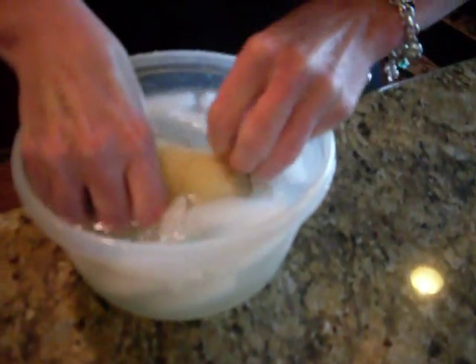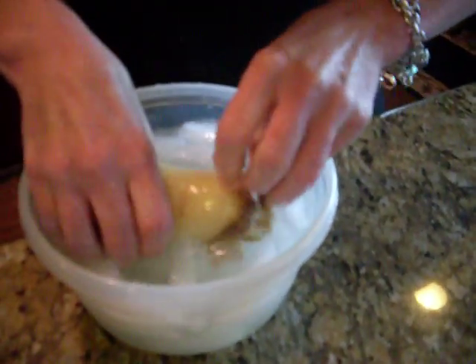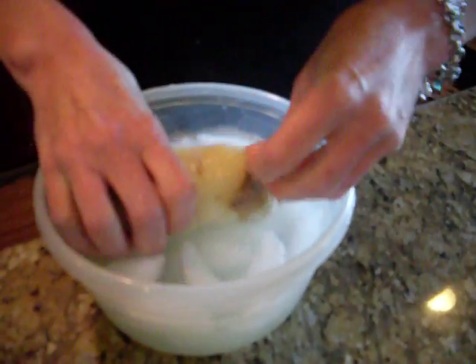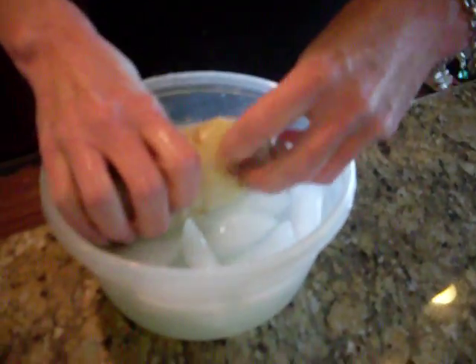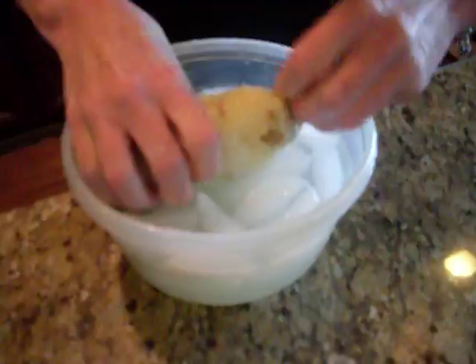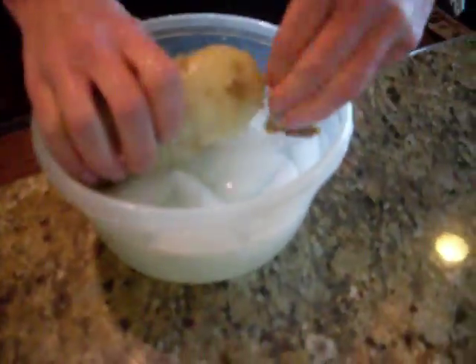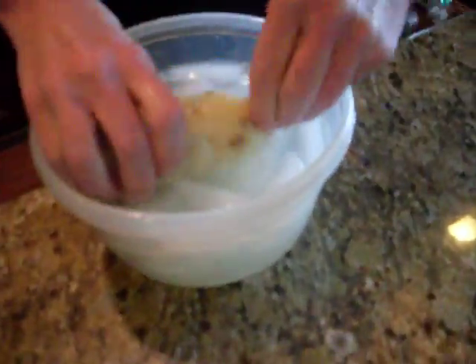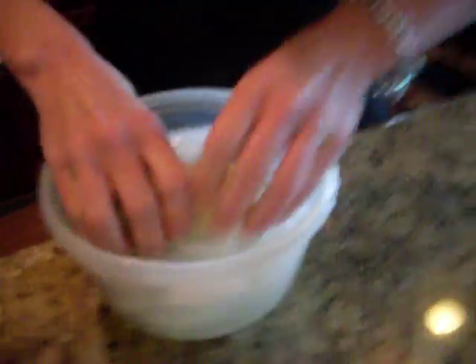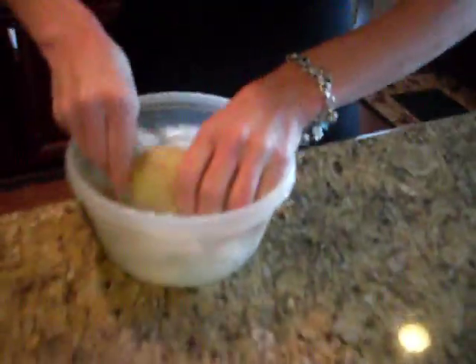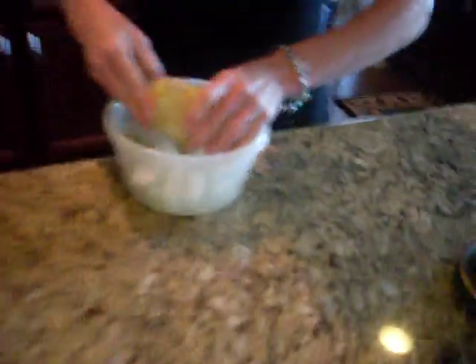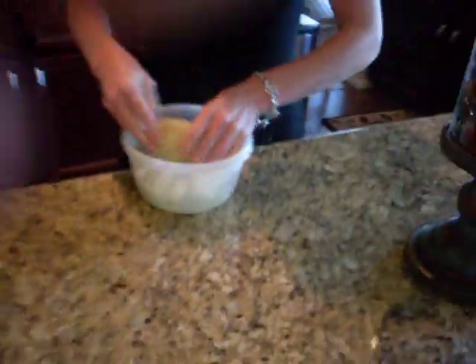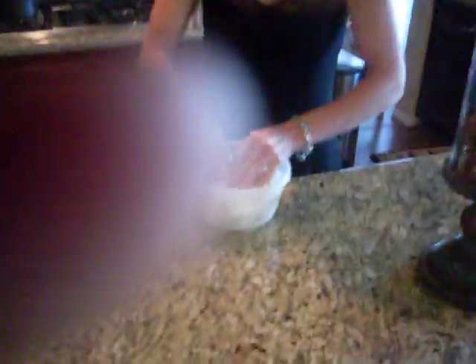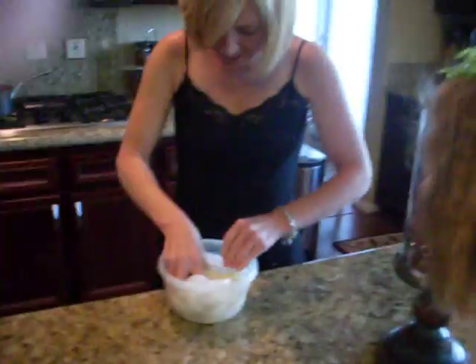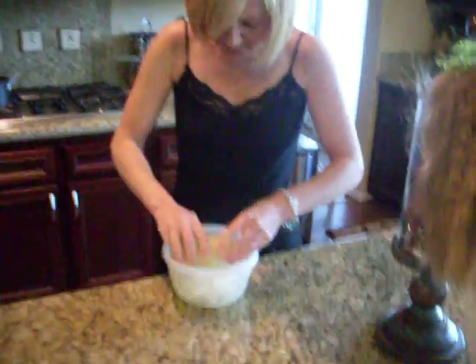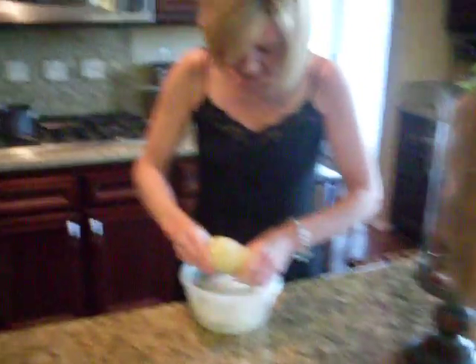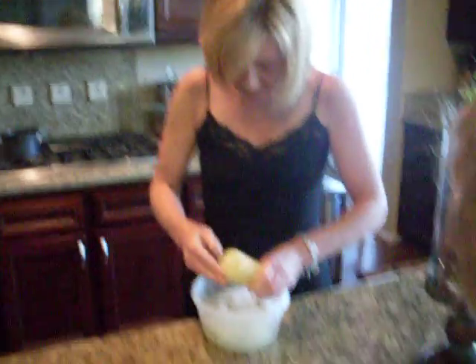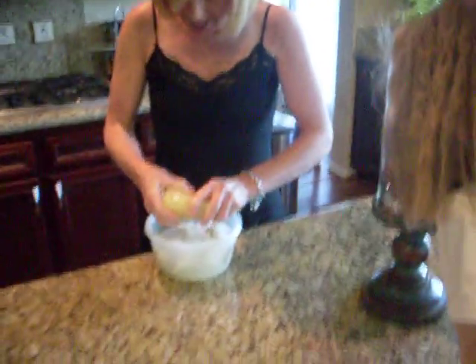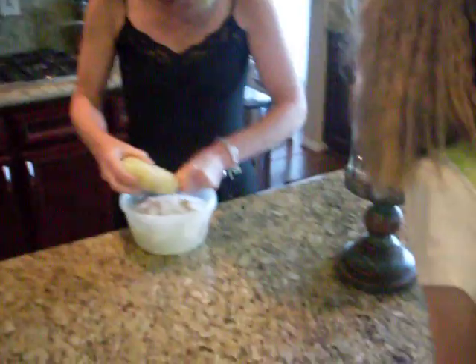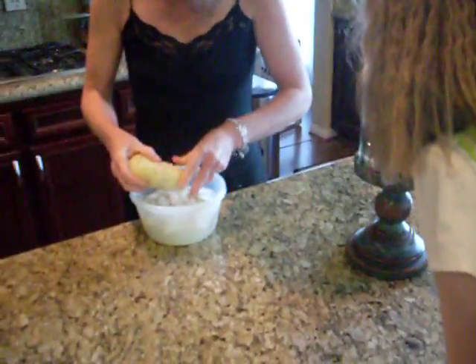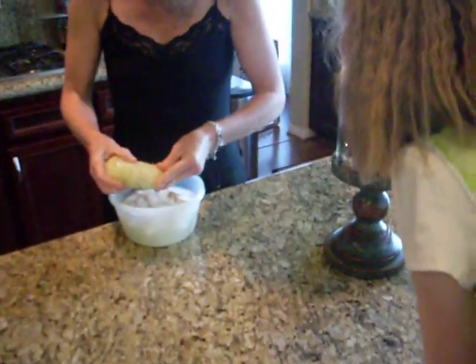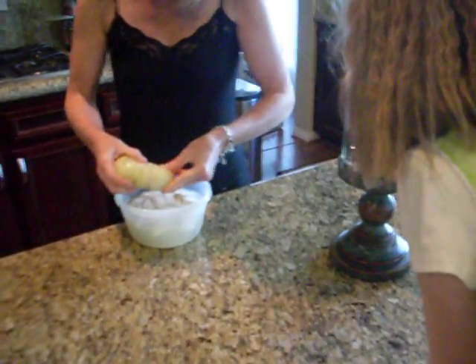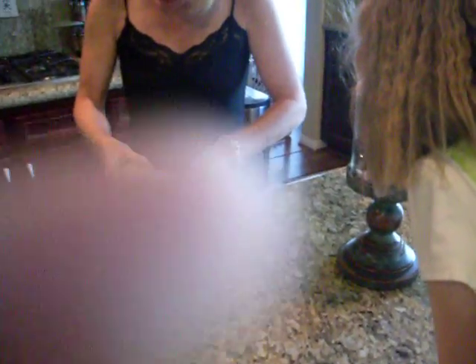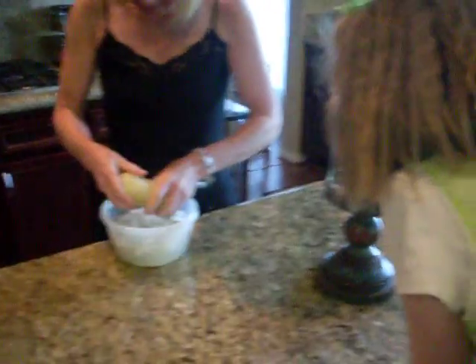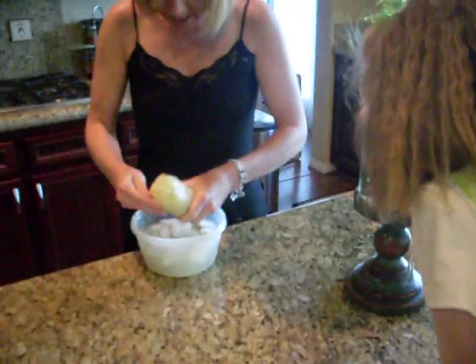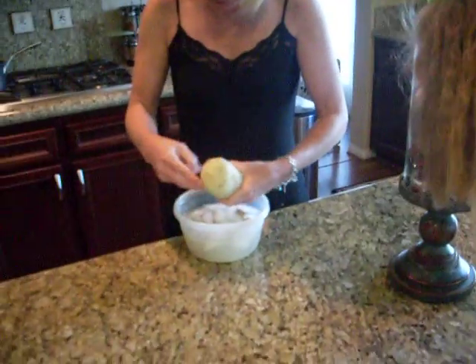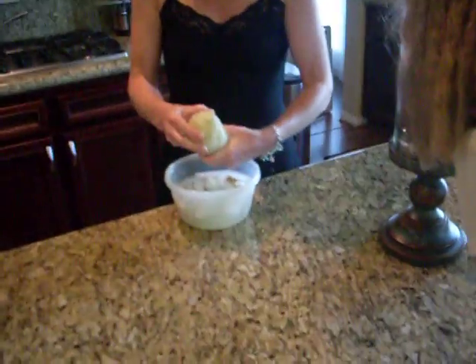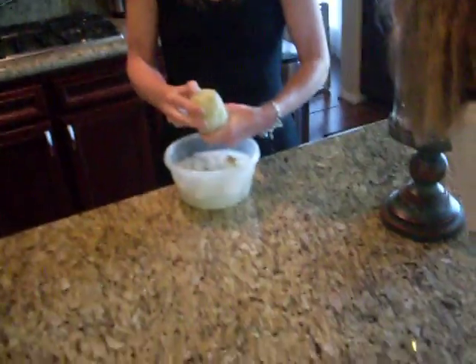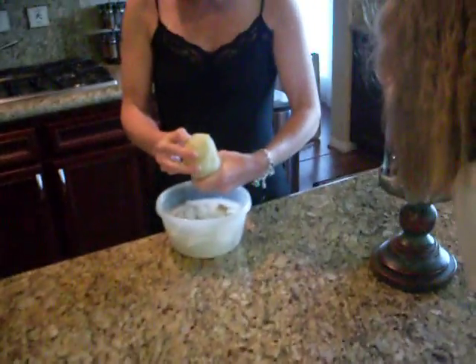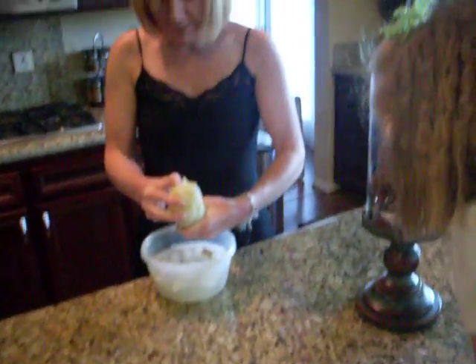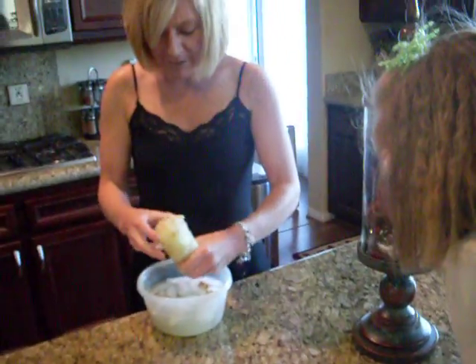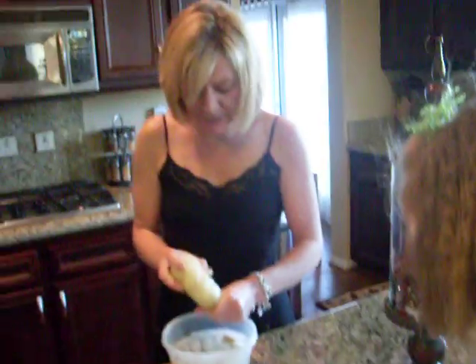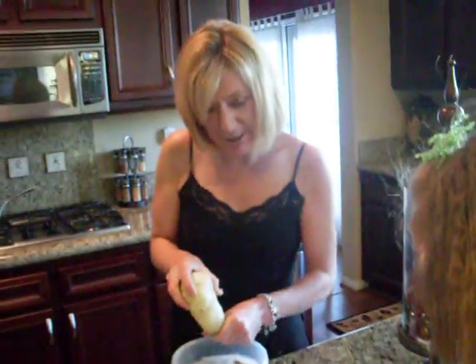Maybe I didn't do it right or not — oh, and it's tender! I stand corrected. I now have a peeled potato ready for potato salad.